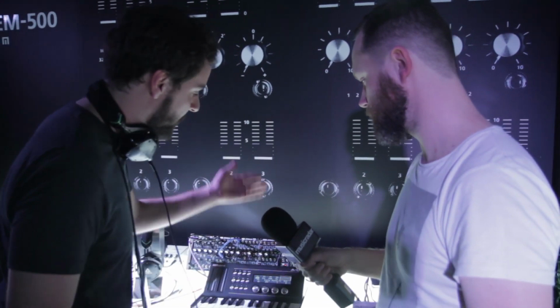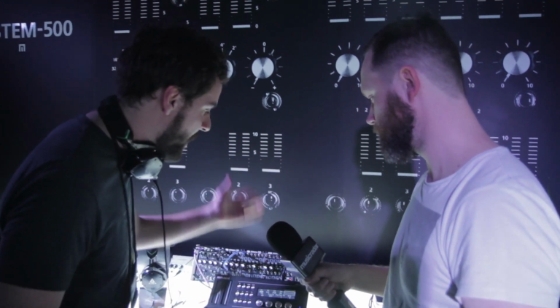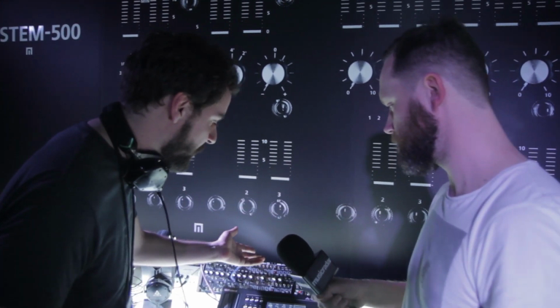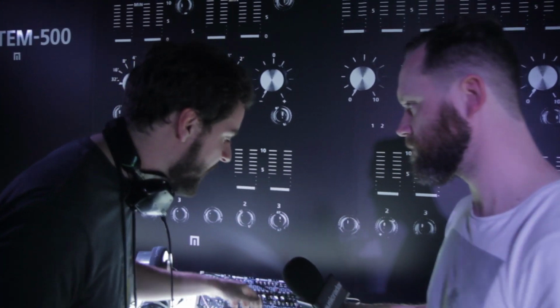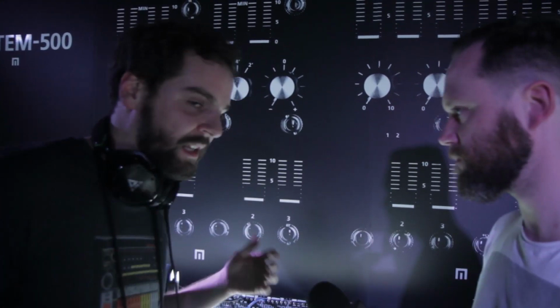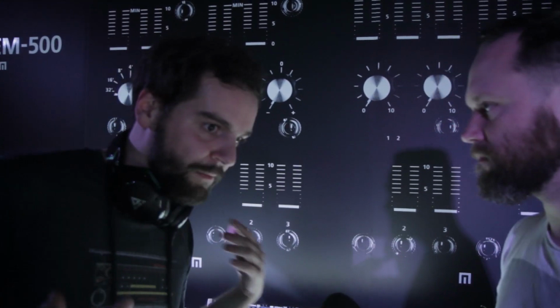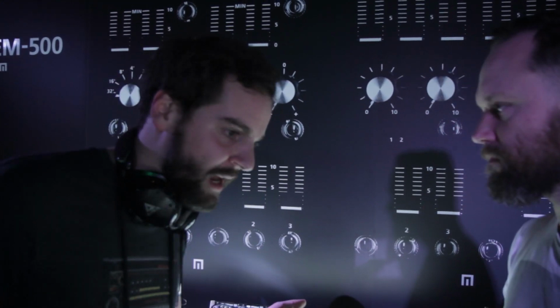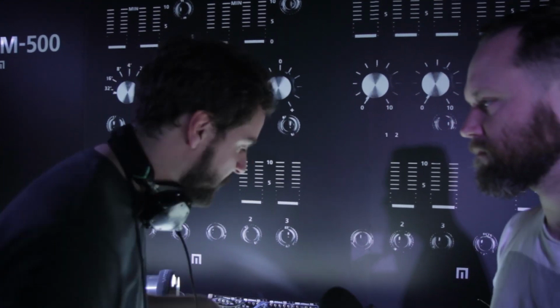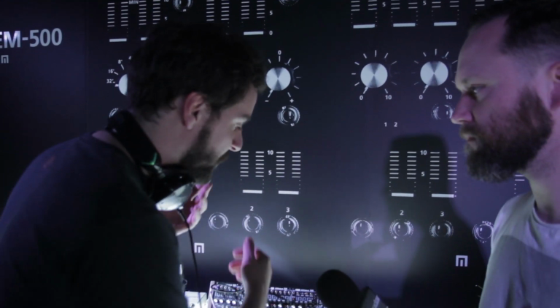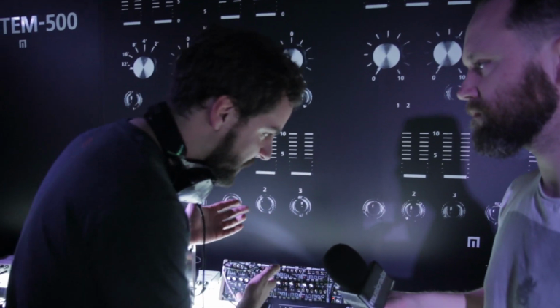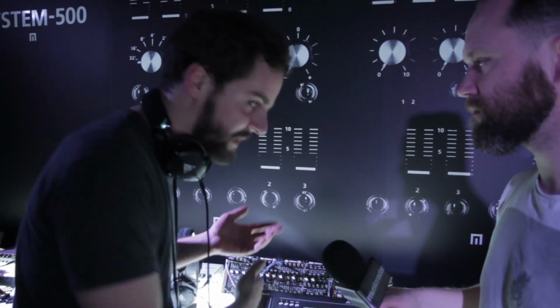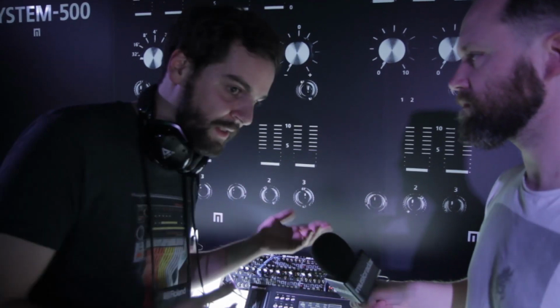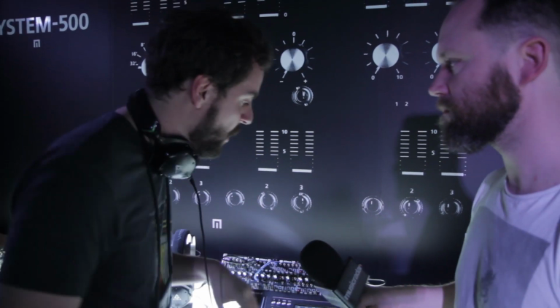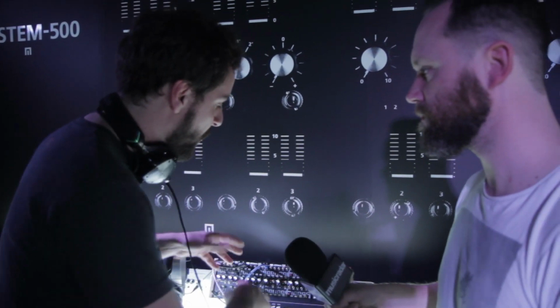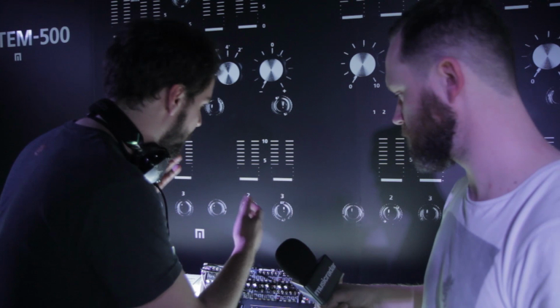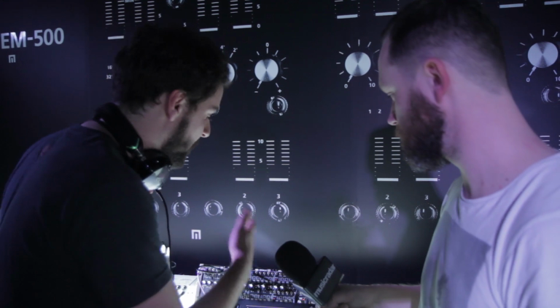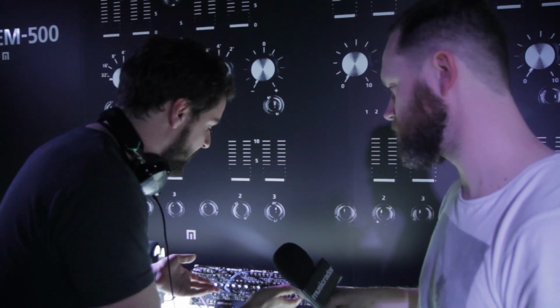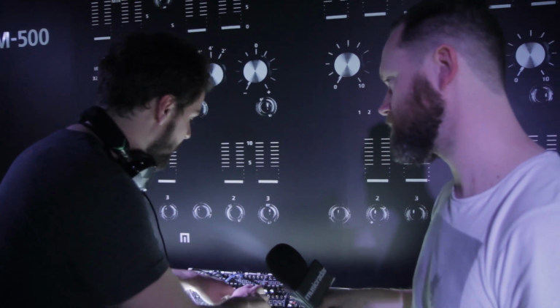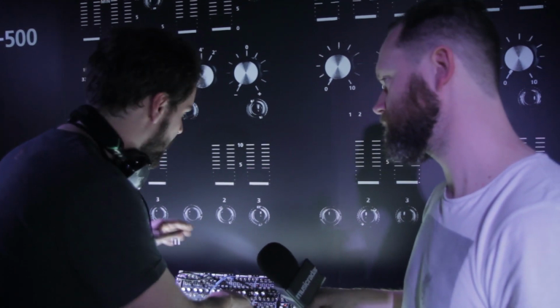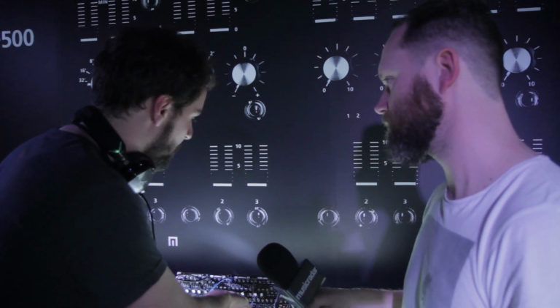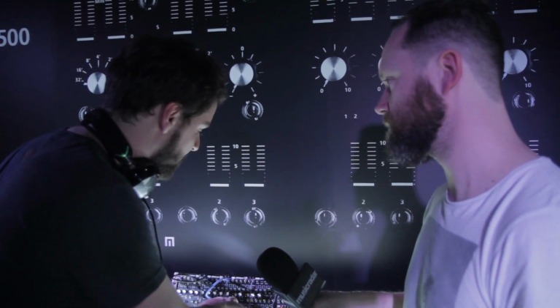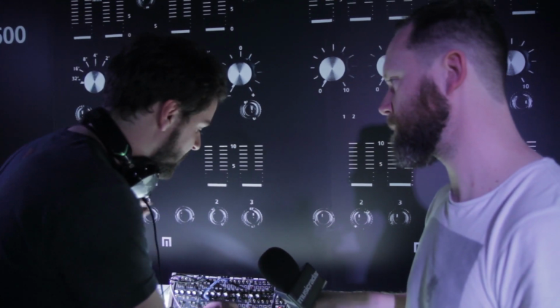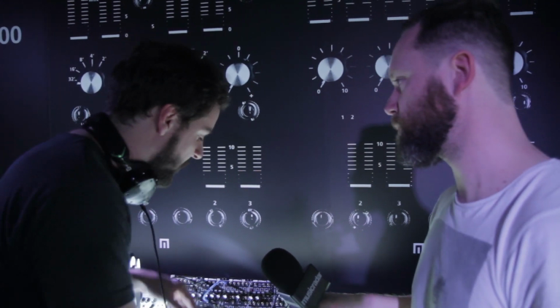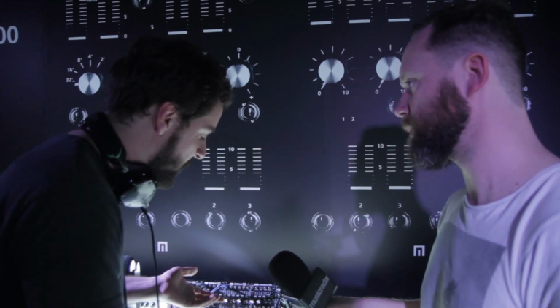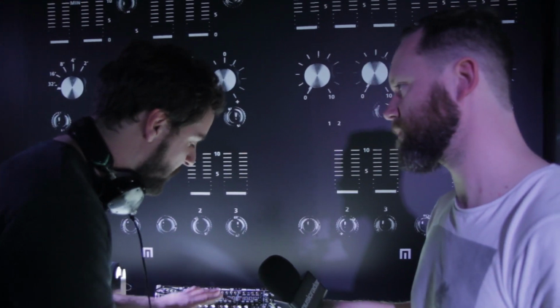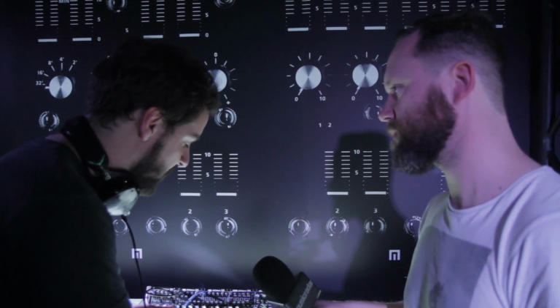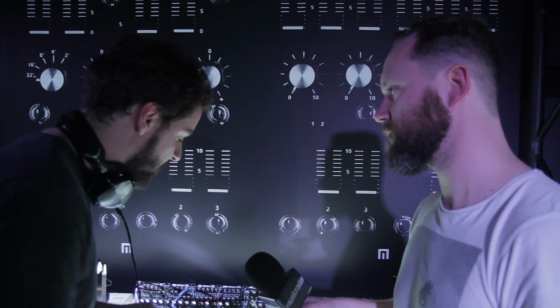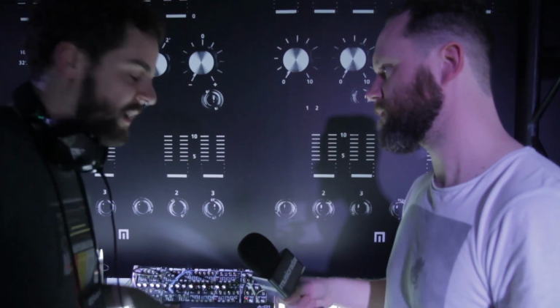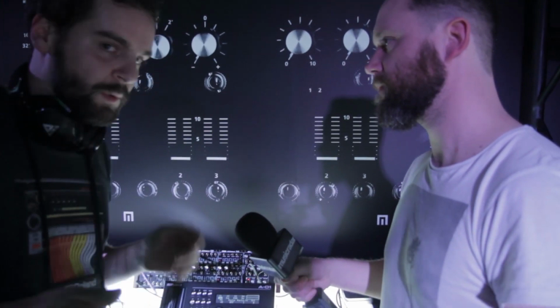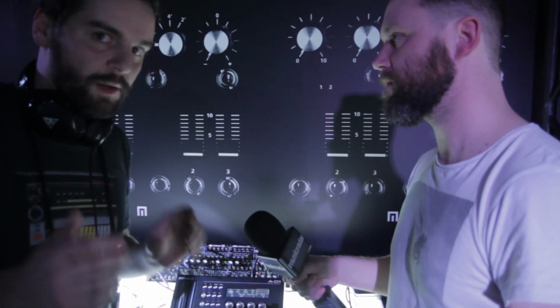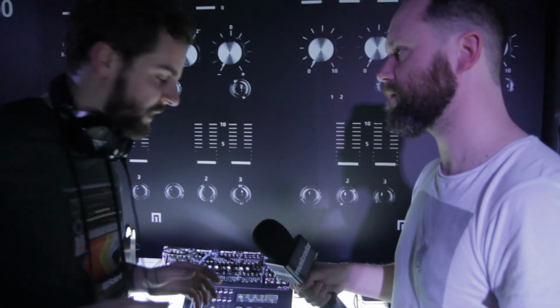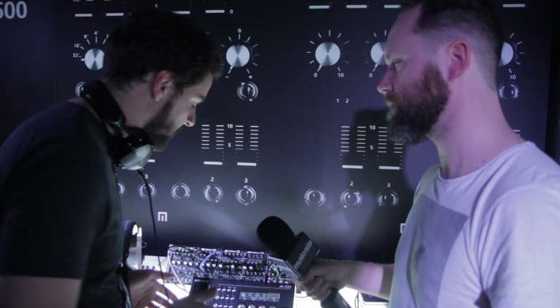So if you have a modular rack, it's handy for that. If you have some older CV gear, it's handy for that. Or if you have any kind of MIDI instruments that you want to sequence with a sequencer, it's really, really useful.